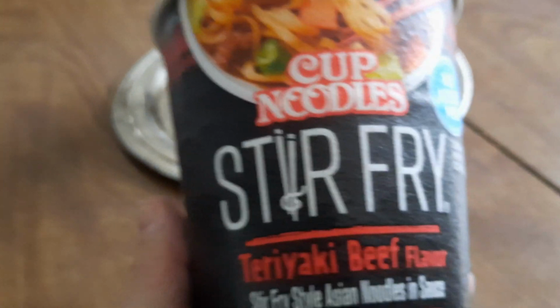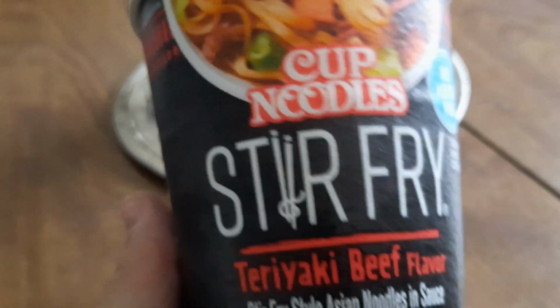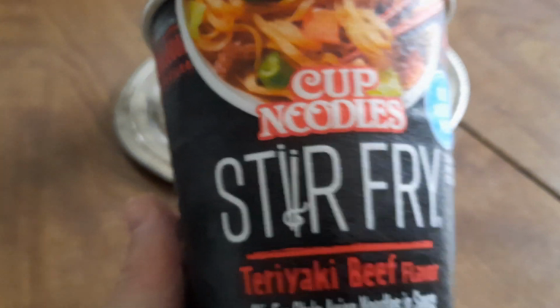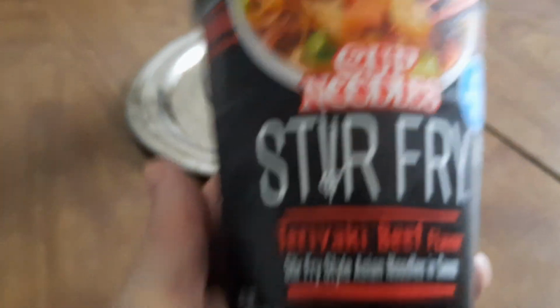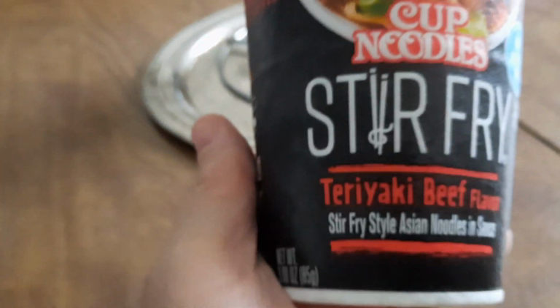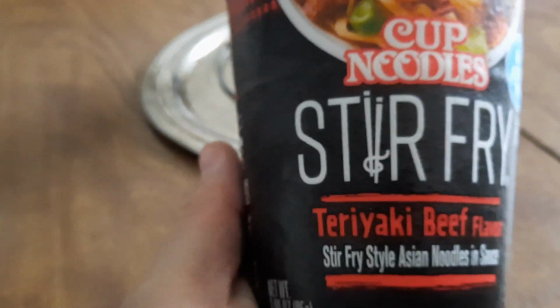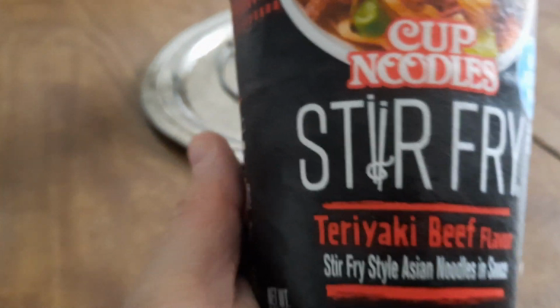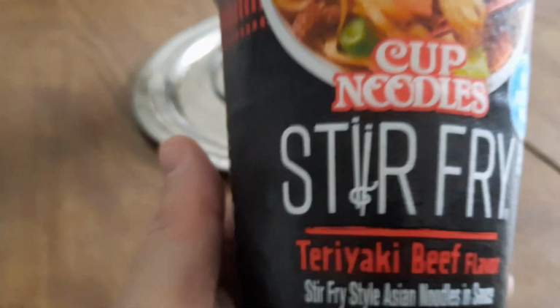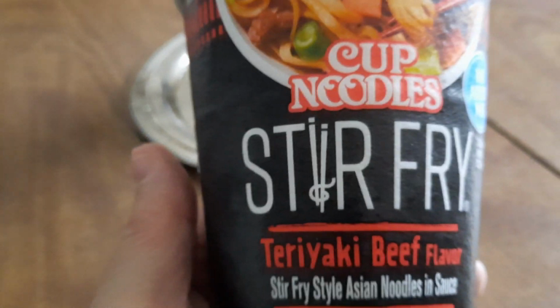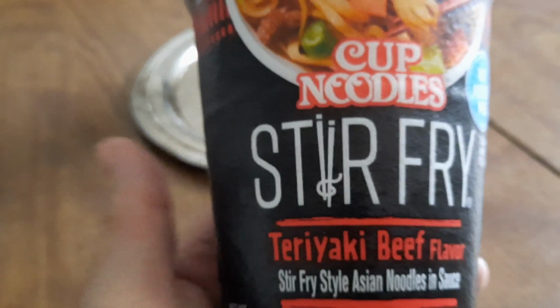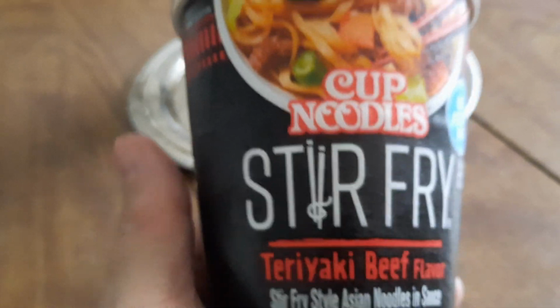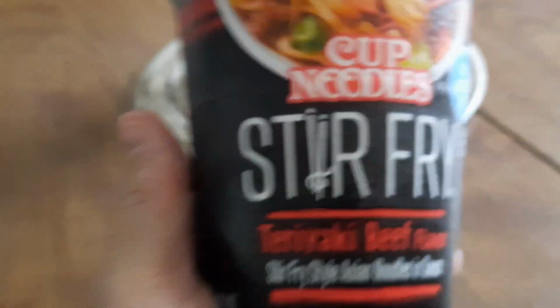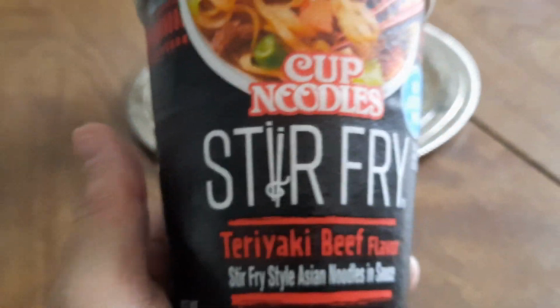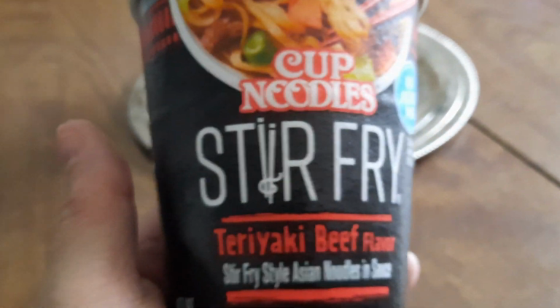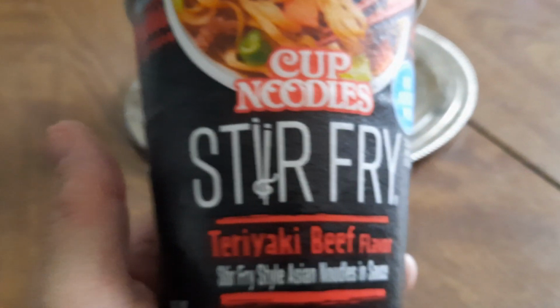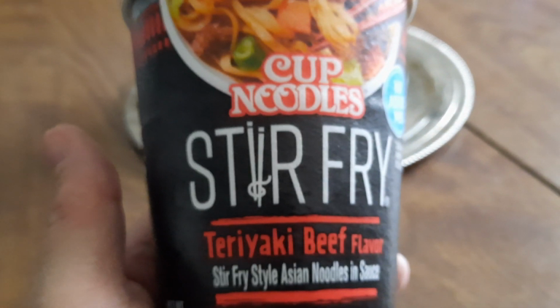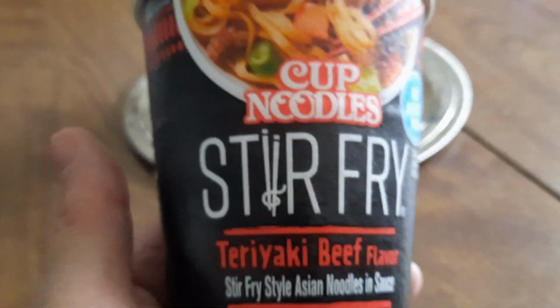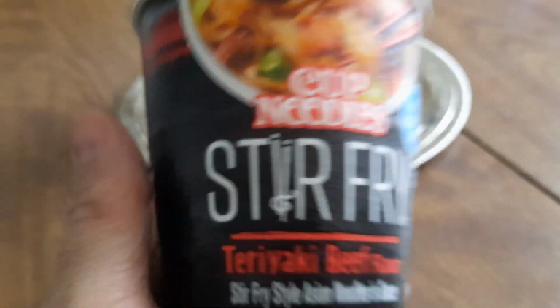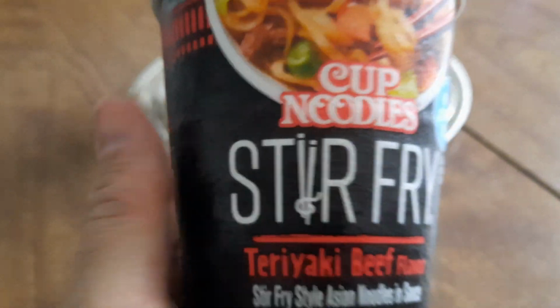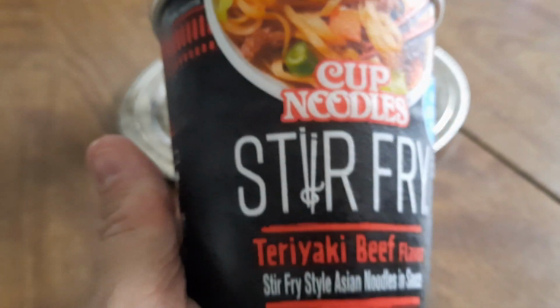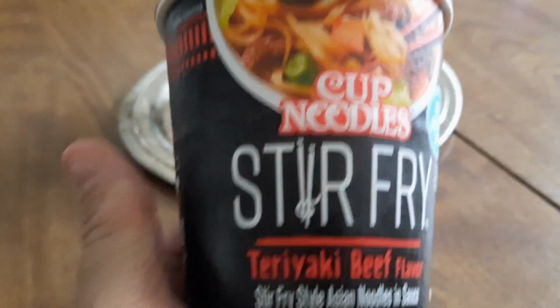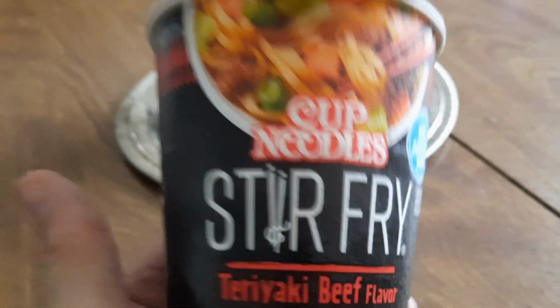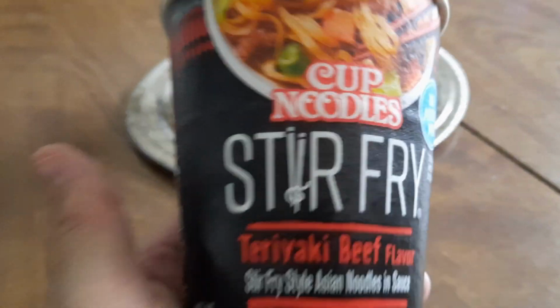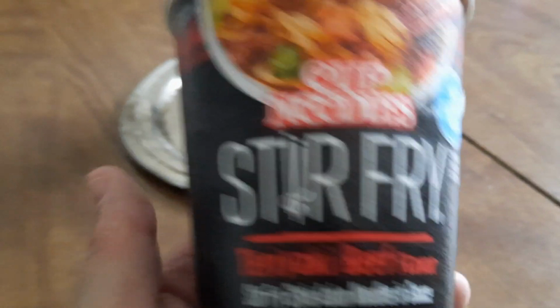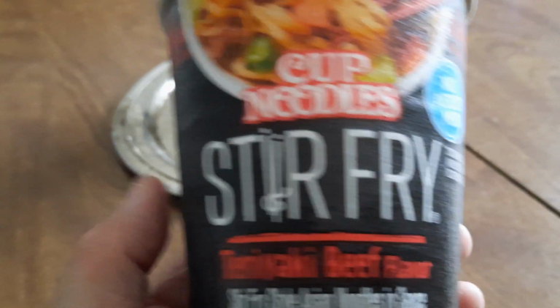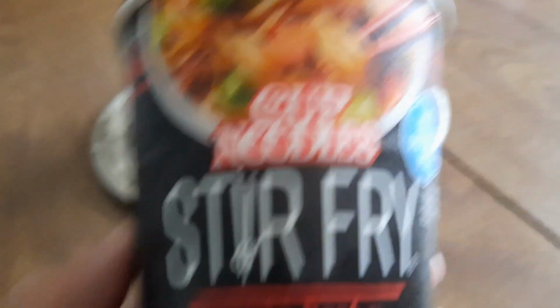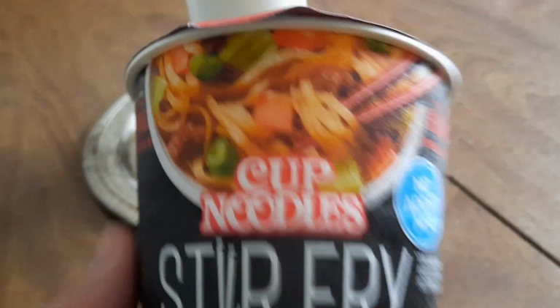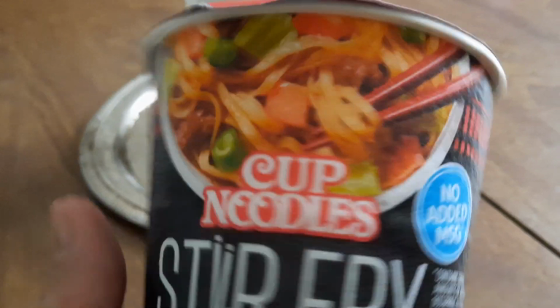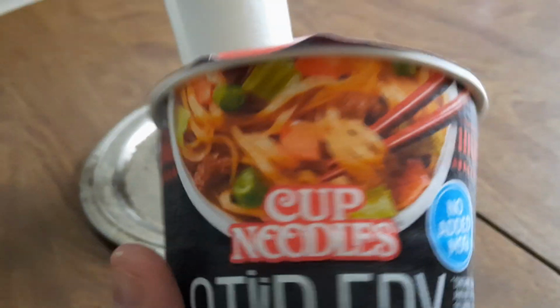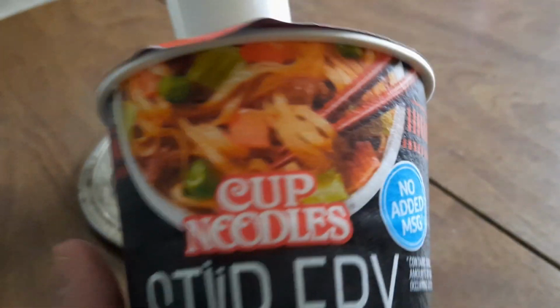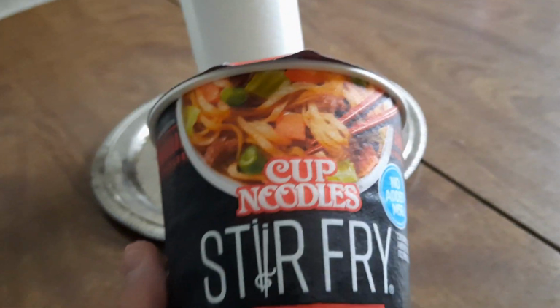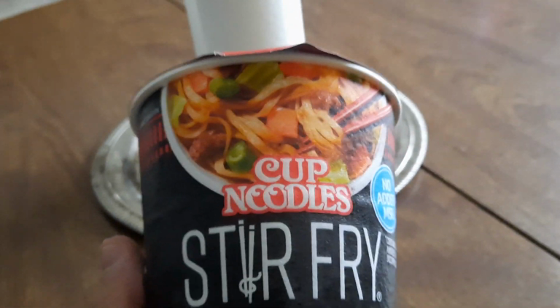These right here are a dollar something - they were a dollar twenty-five each at Walmart. I think they went up a little bit, a few pennies, but they're under two dollars. They got all kinds - they got rice and noodles.